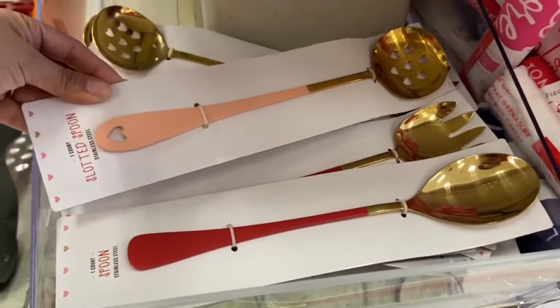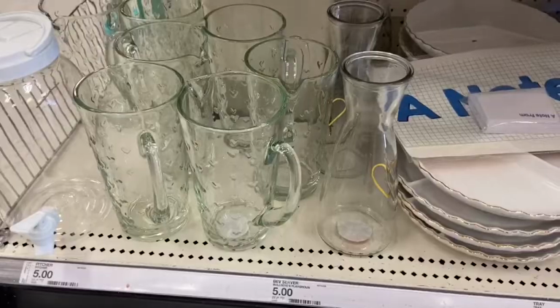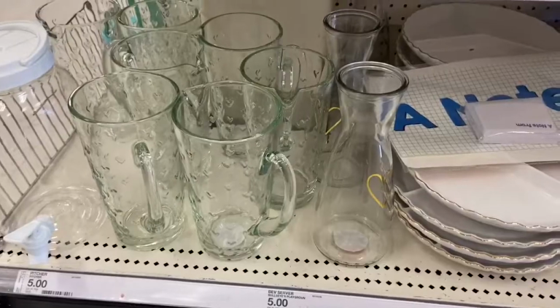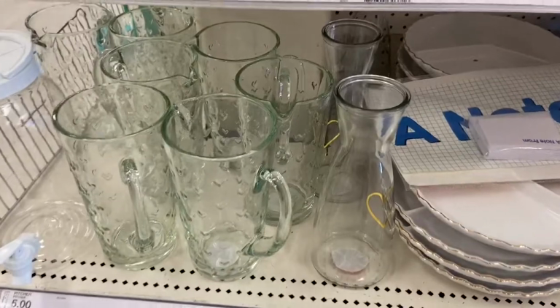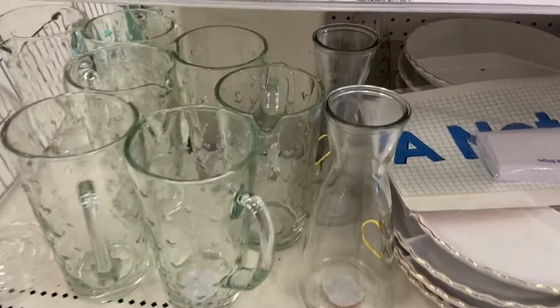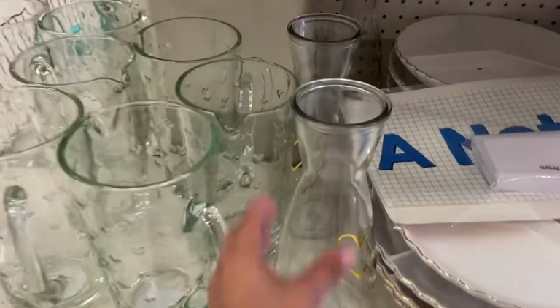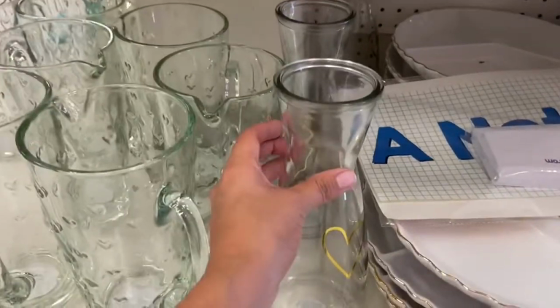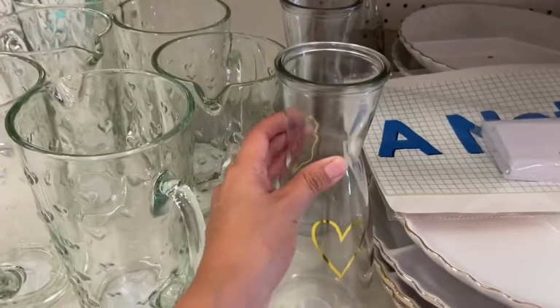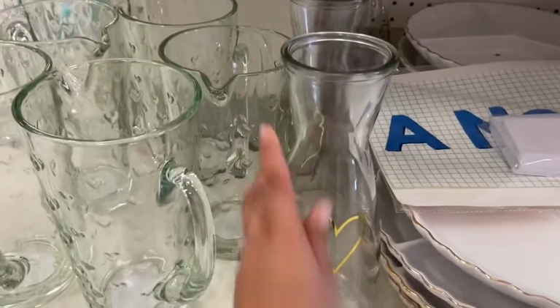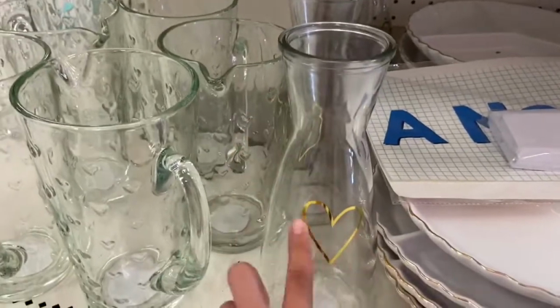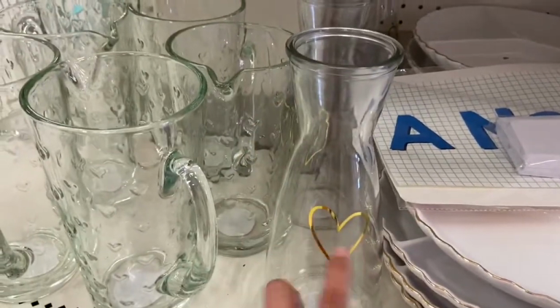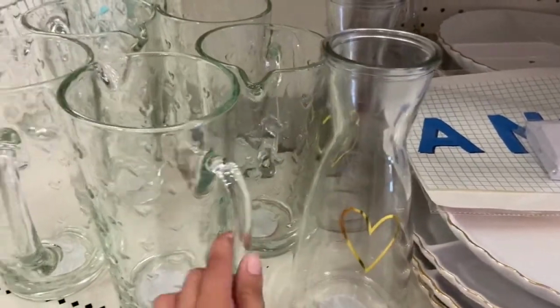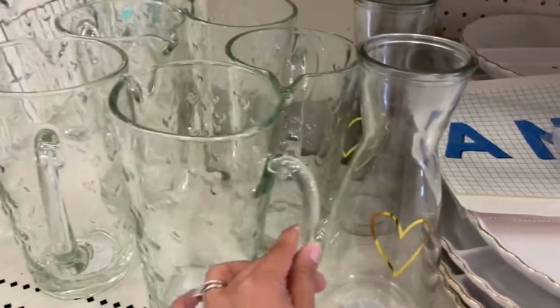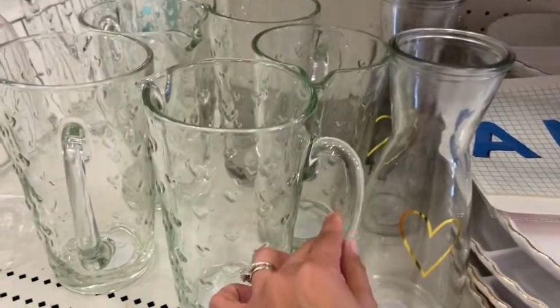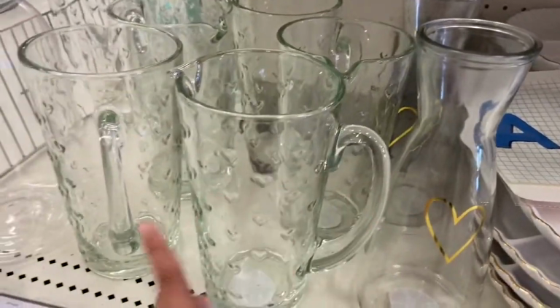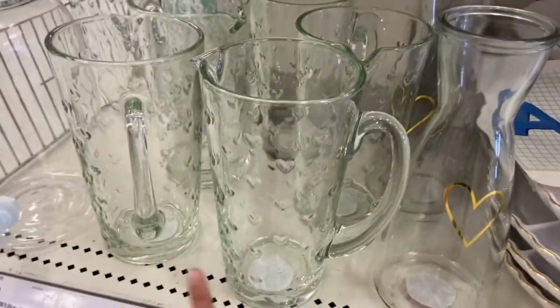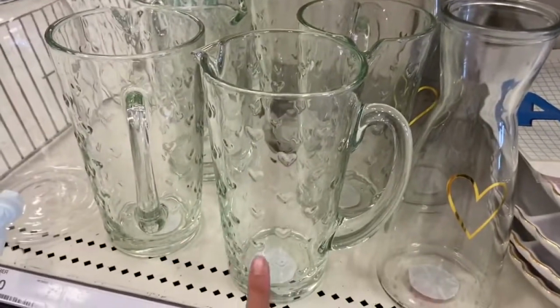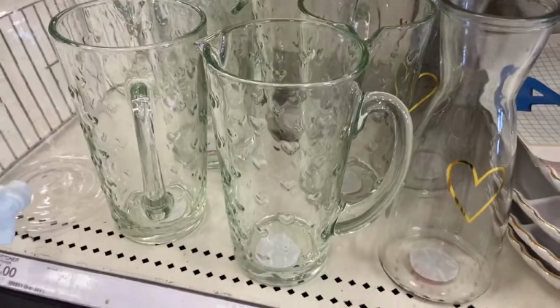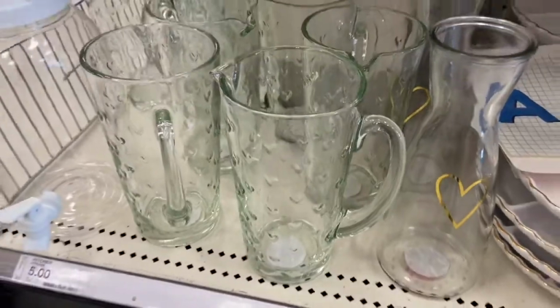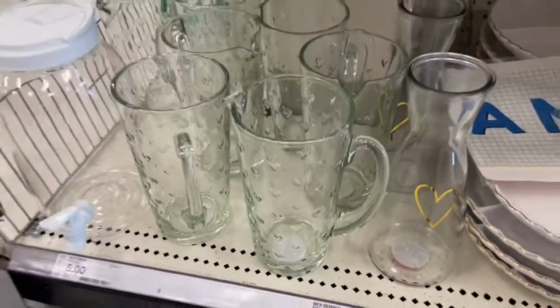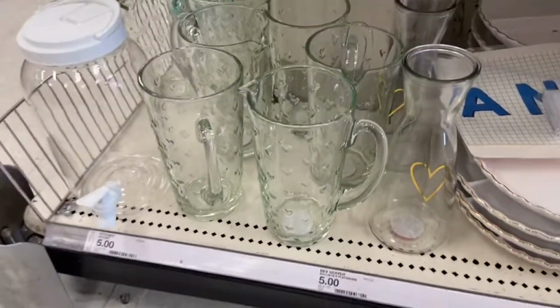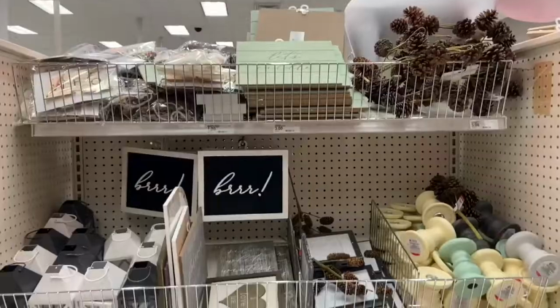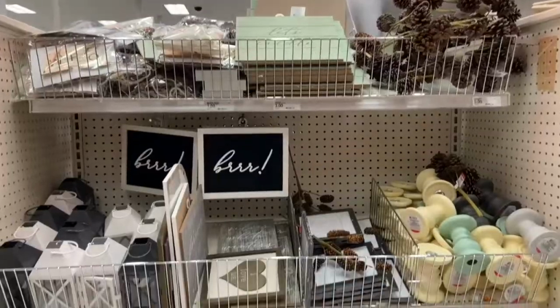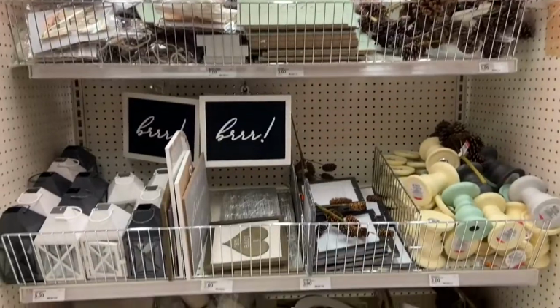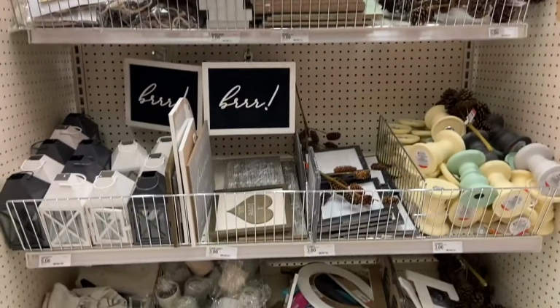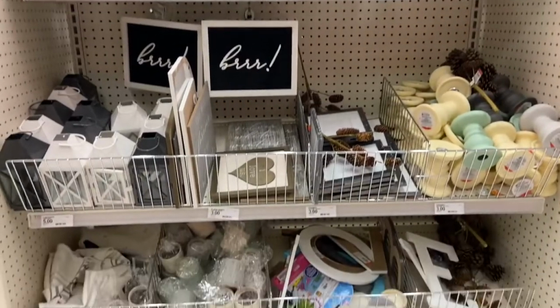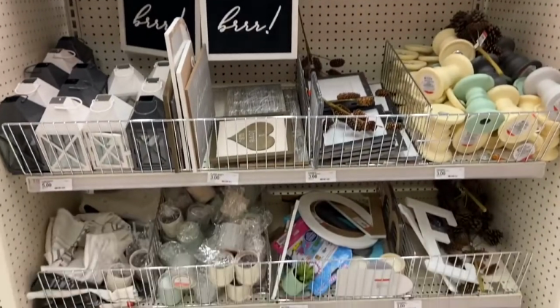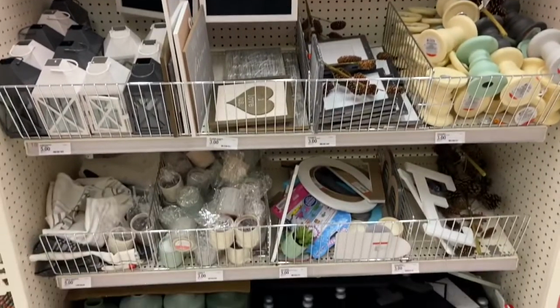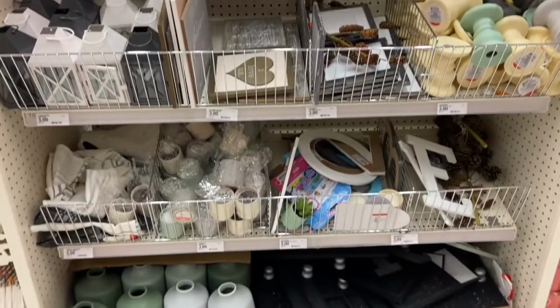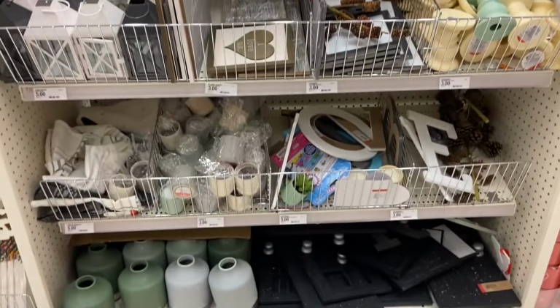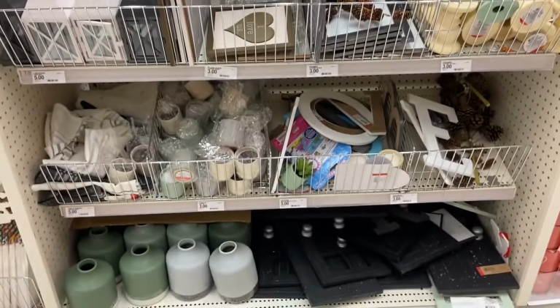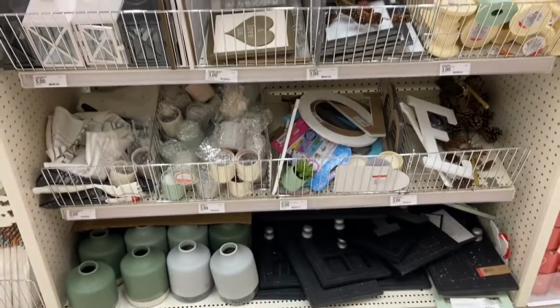I also found these cute glass jars — this one has a little gold heart on it, and this one has little hearts all over it. These are five dollars each. This section is also really nice — I am loving all these little pastel colors.